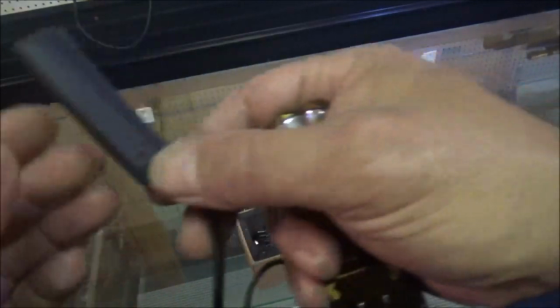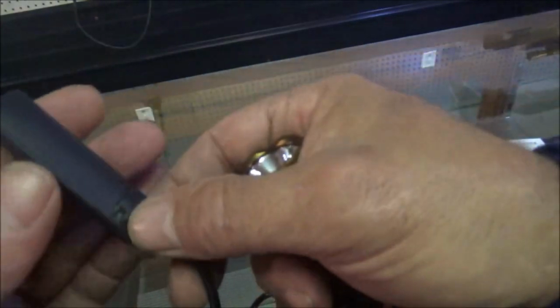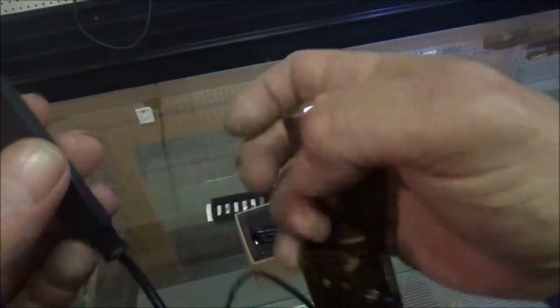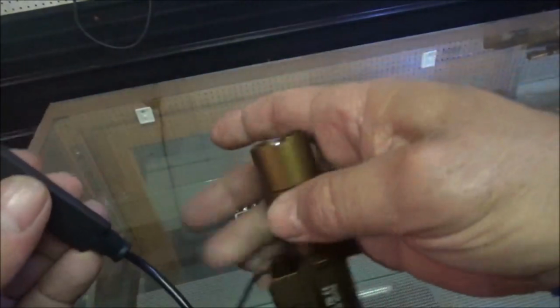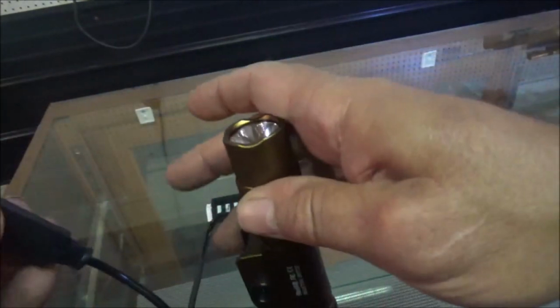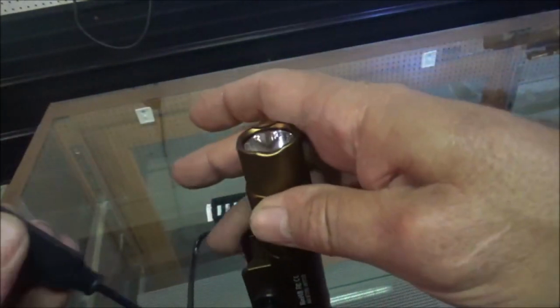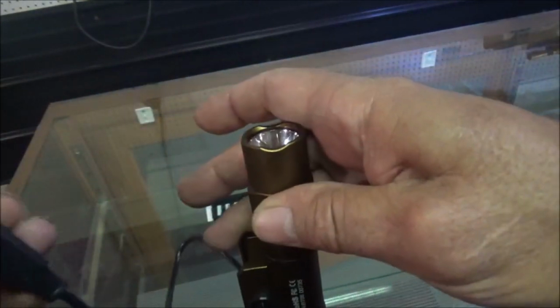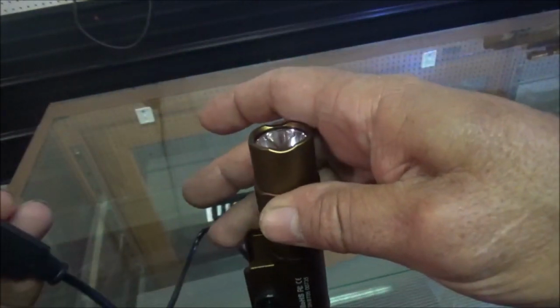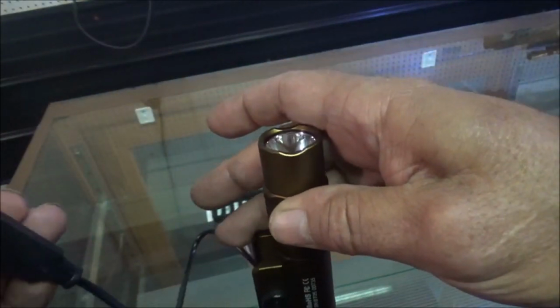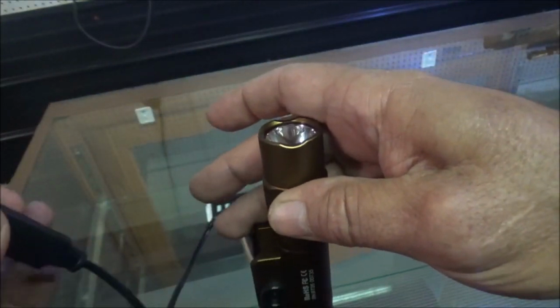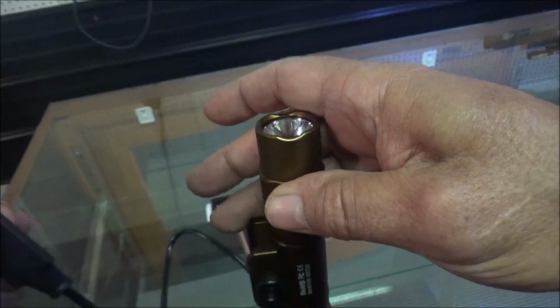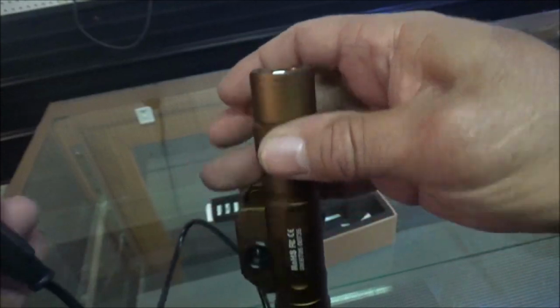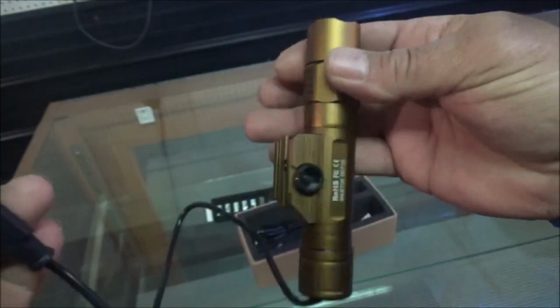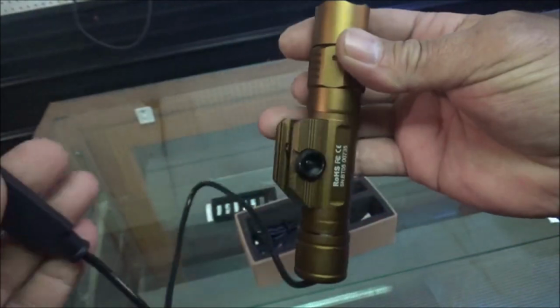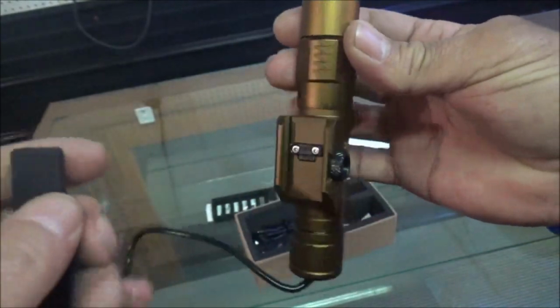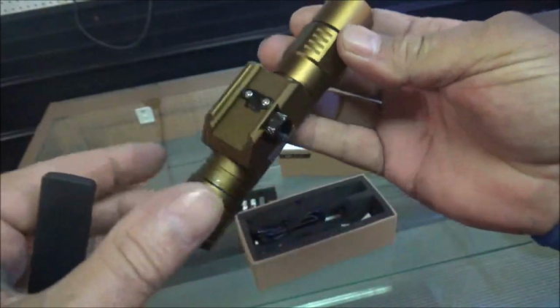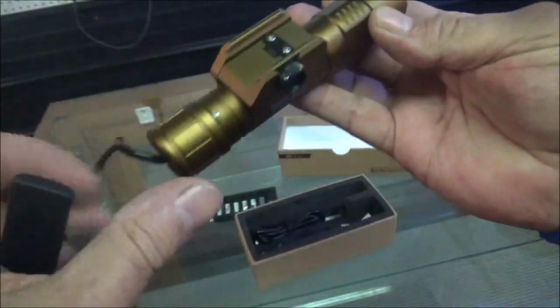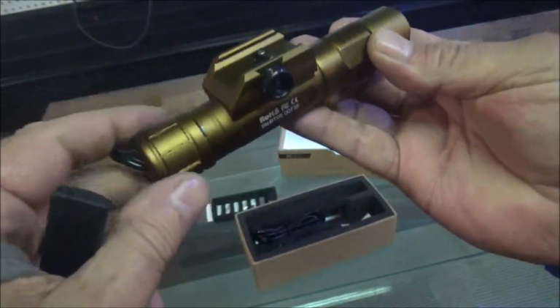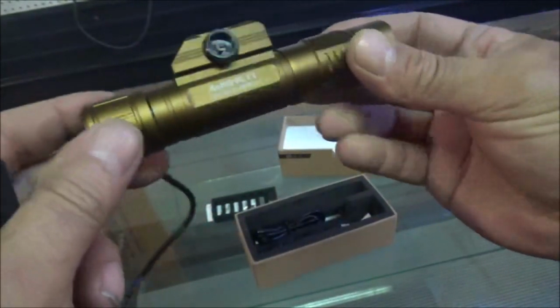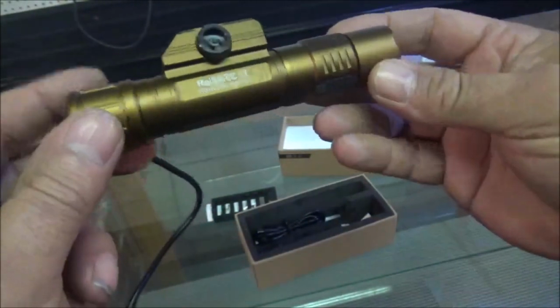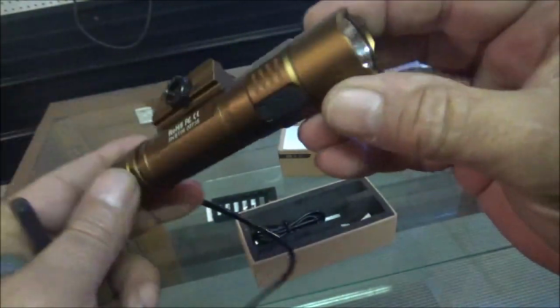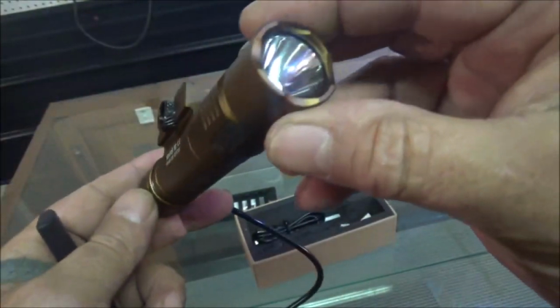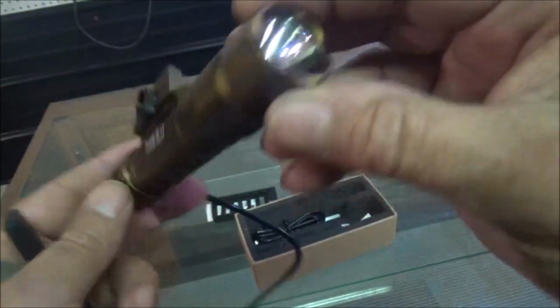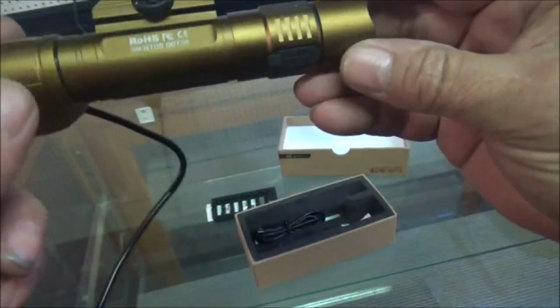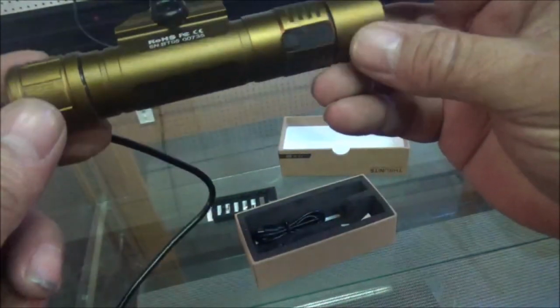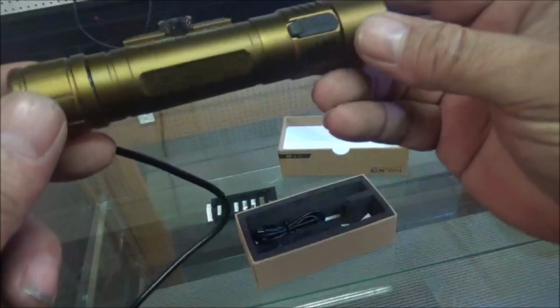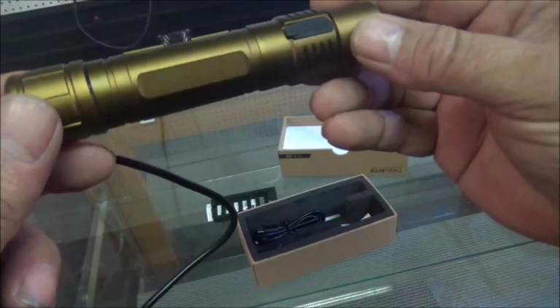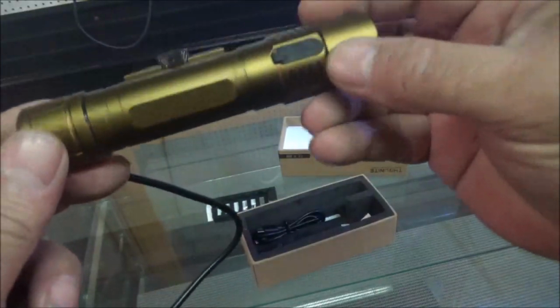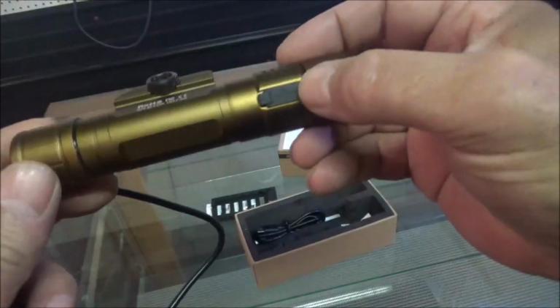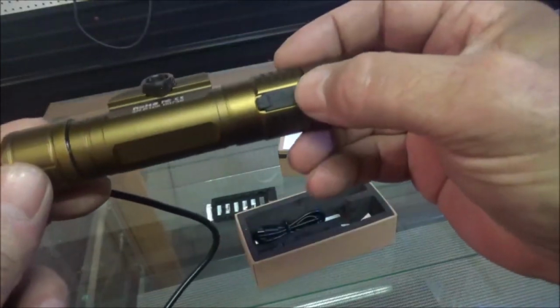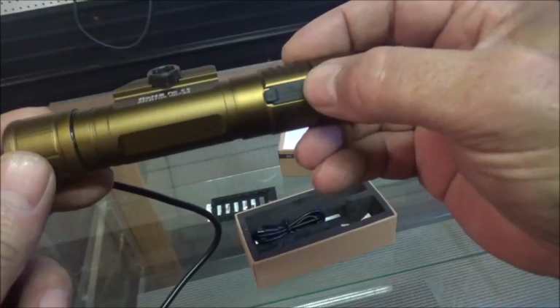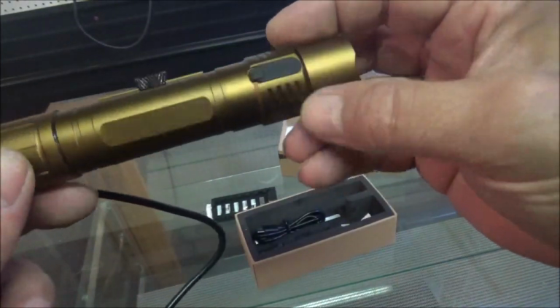And then we have our goofy thing out of here — this is our pressure switch. I take it that thing's probably dead. This is a USB port for charging.